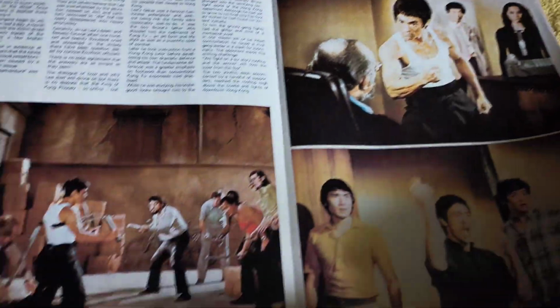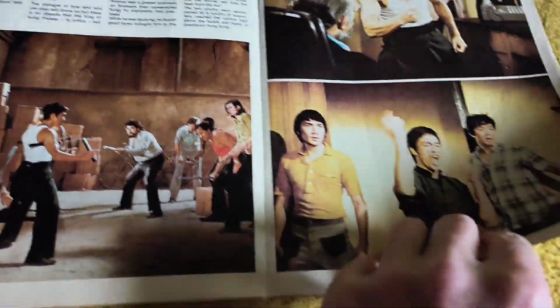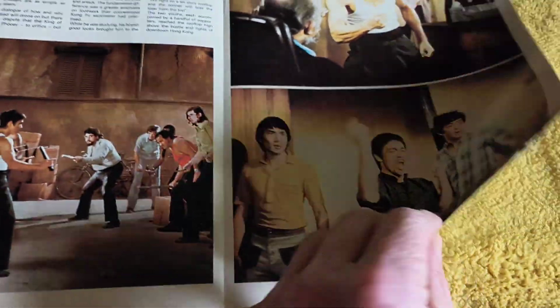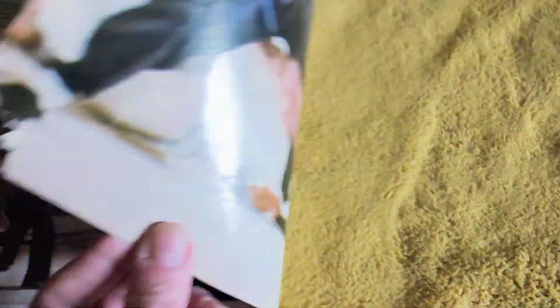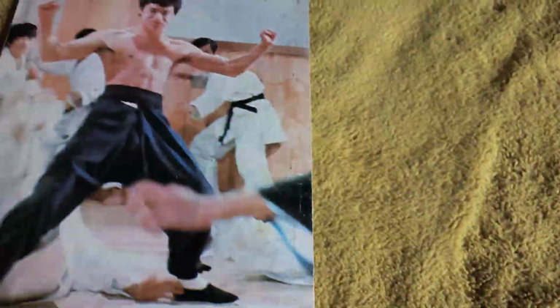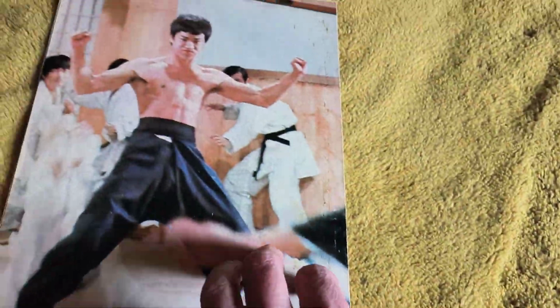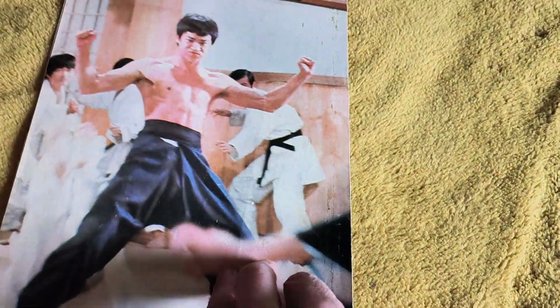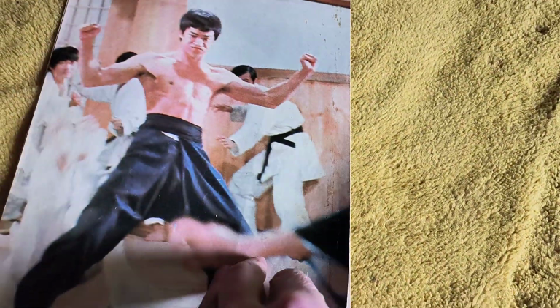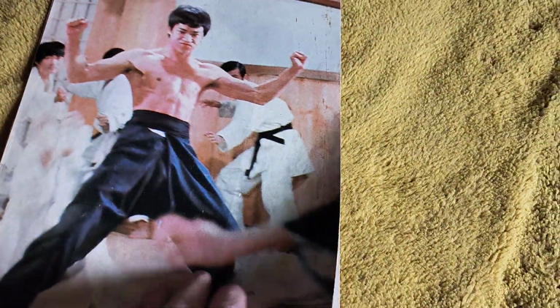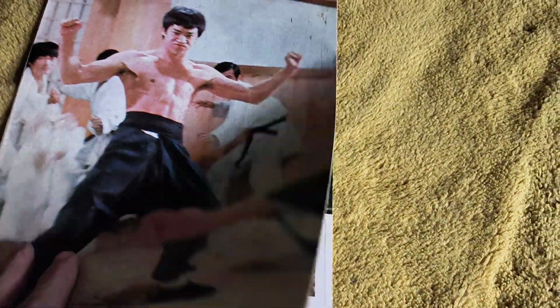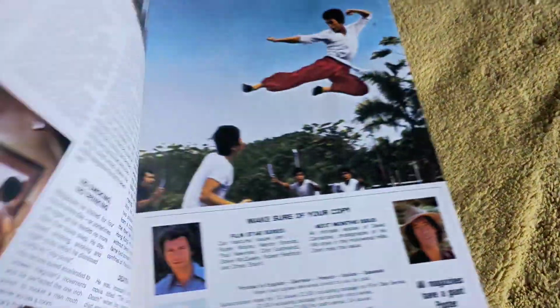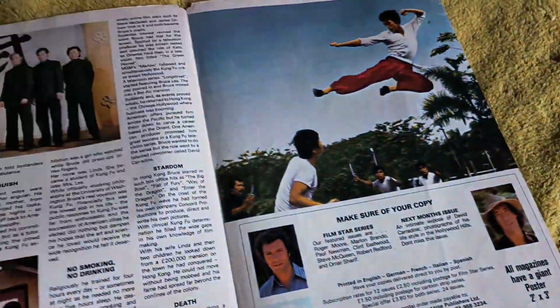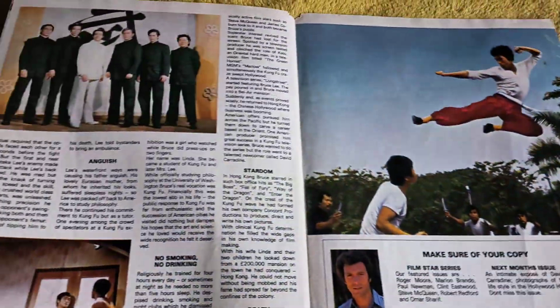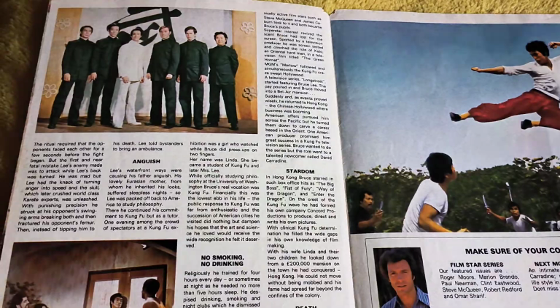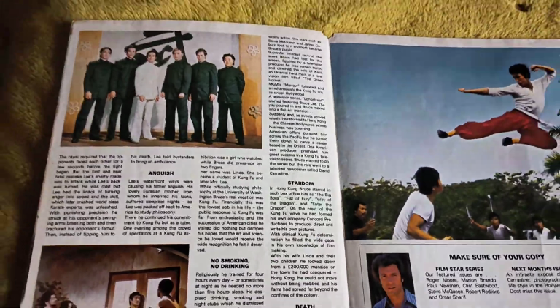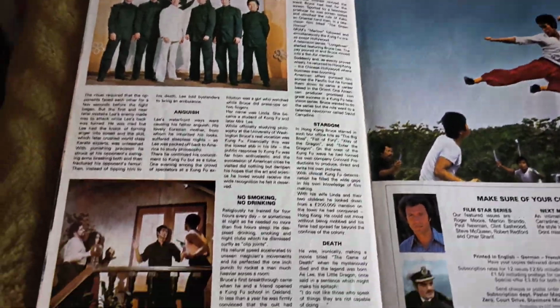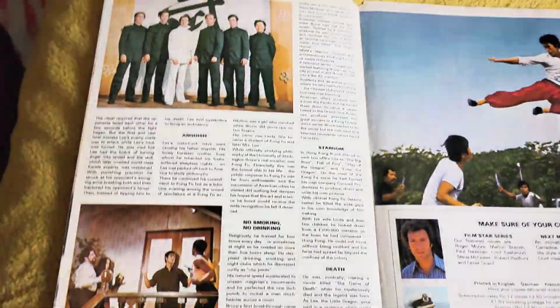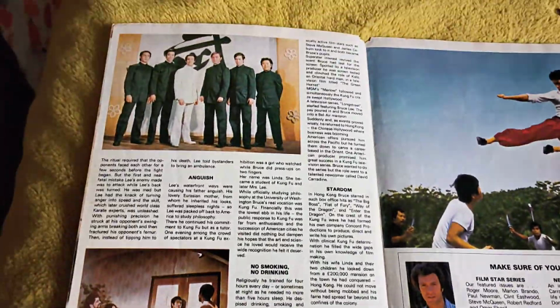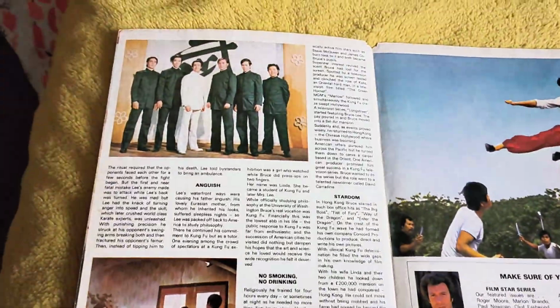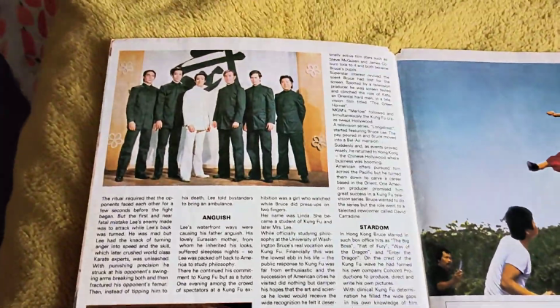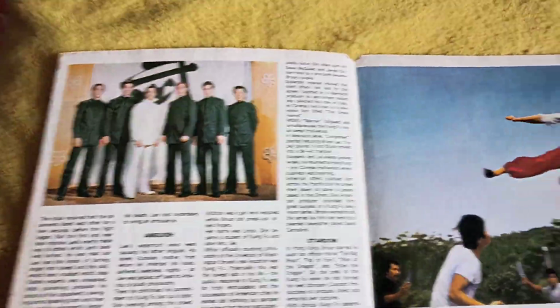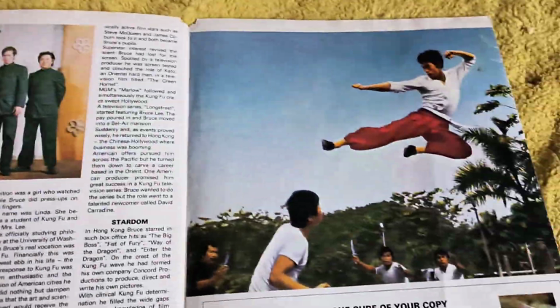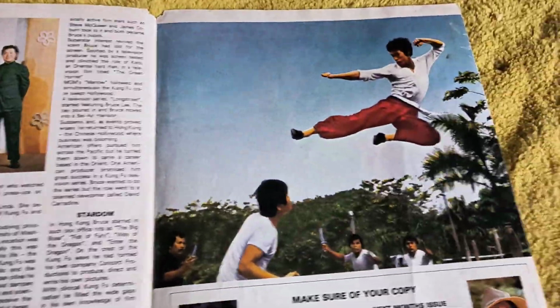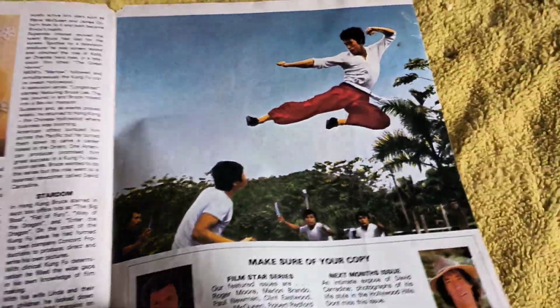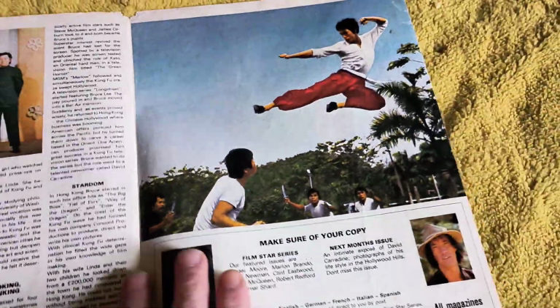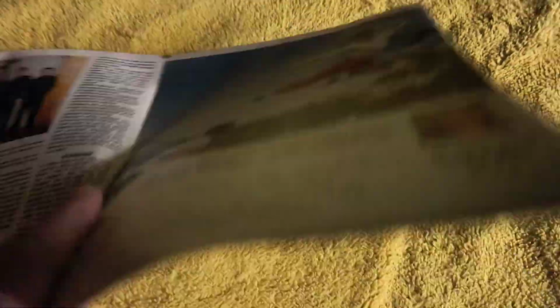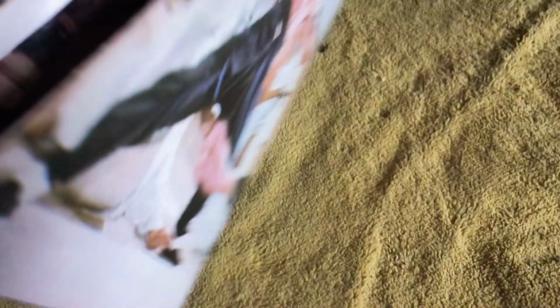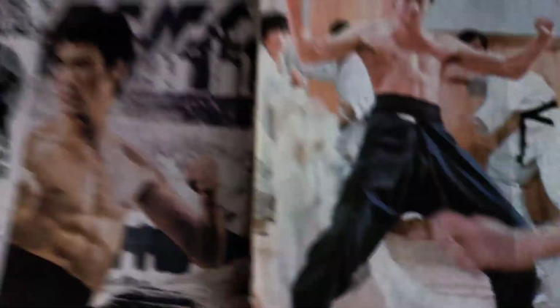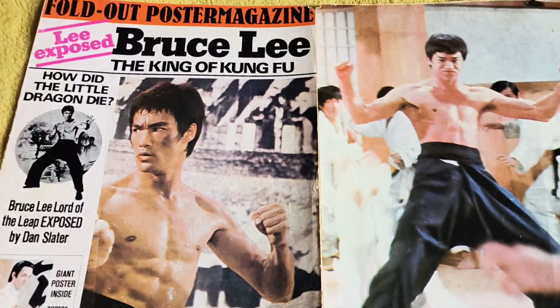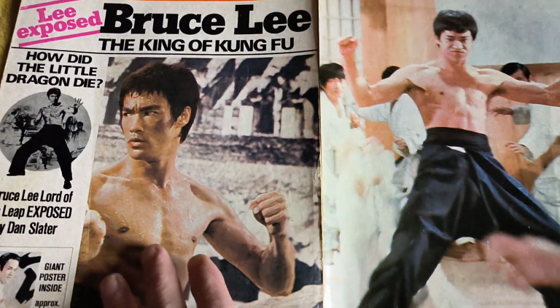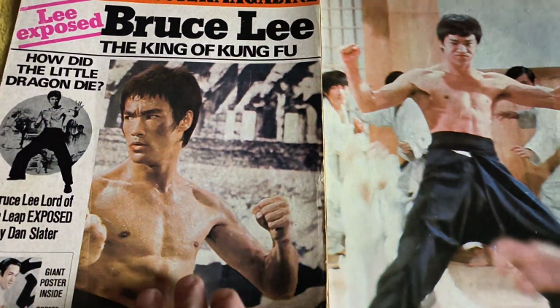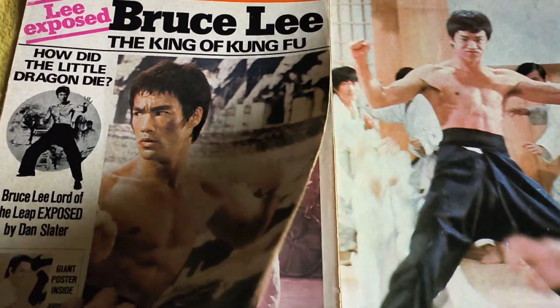You've got a lot of pictures - Way of the Dragon, and you've got a Fist of Fury and a Big Boss. So I'm going to try and open up the poster and we'll see what the poster looks like.